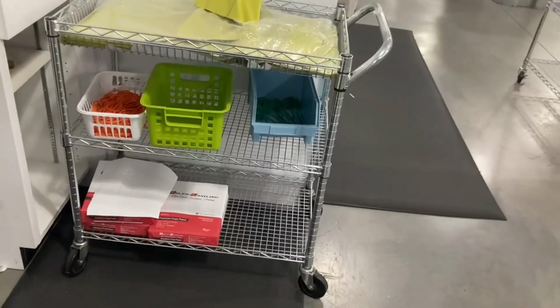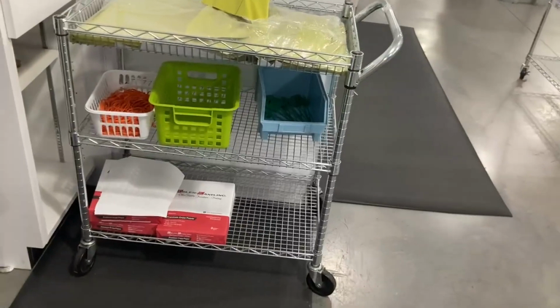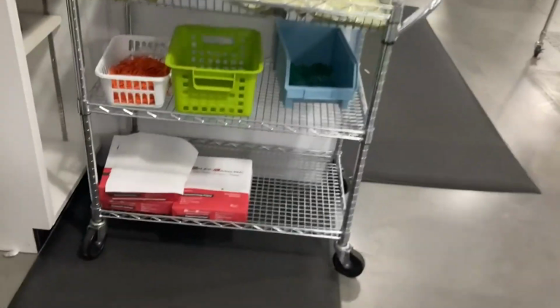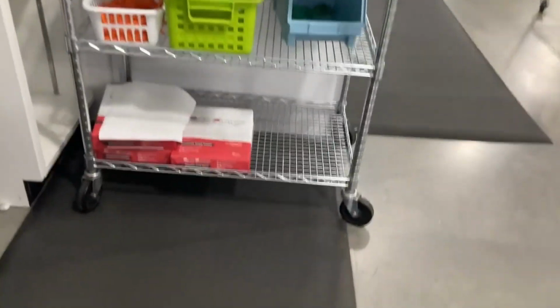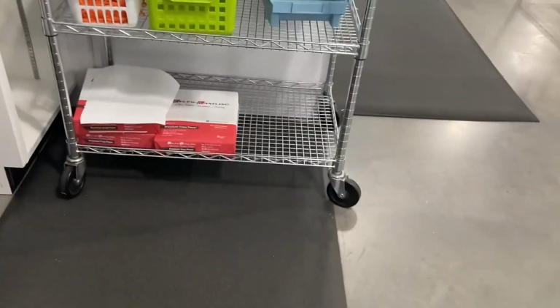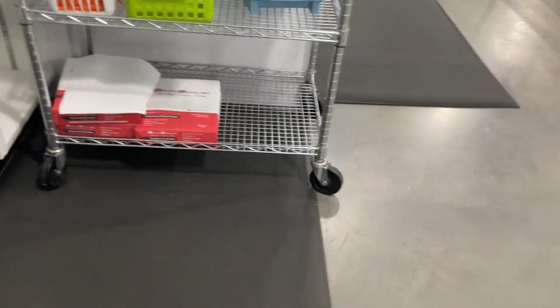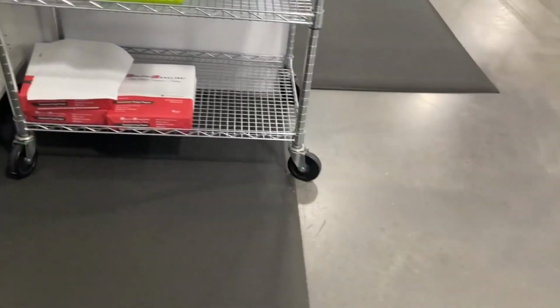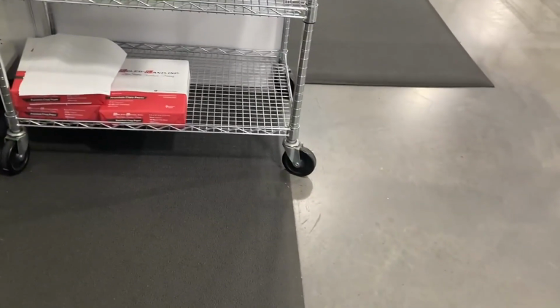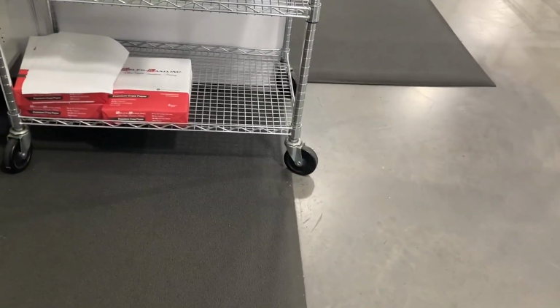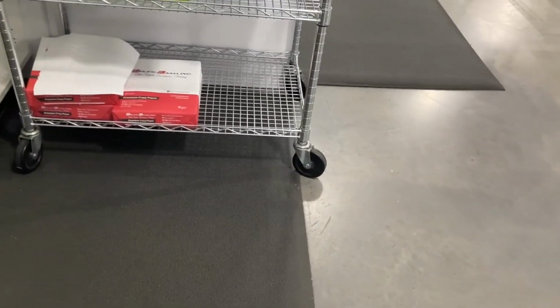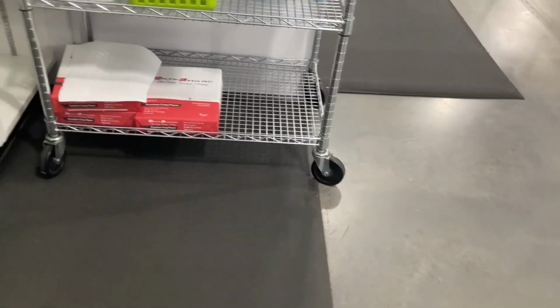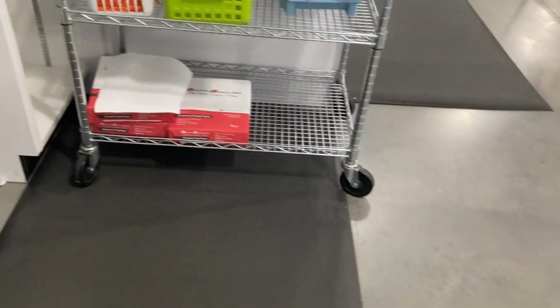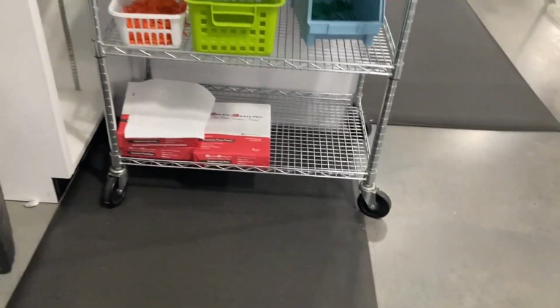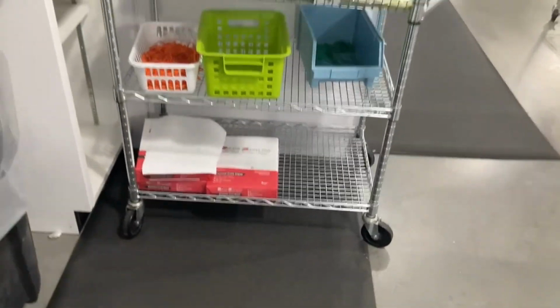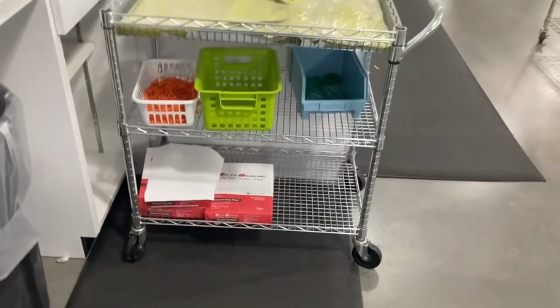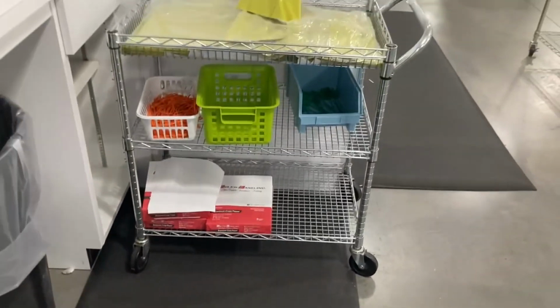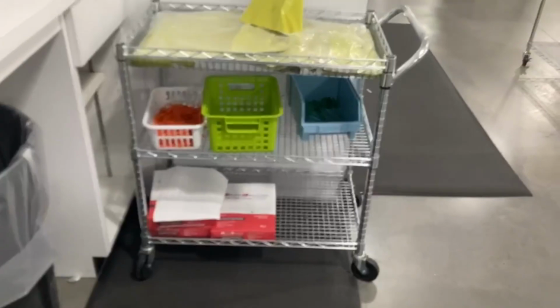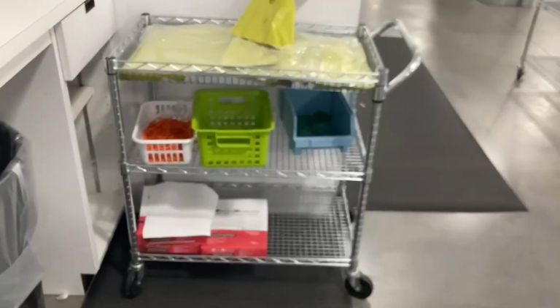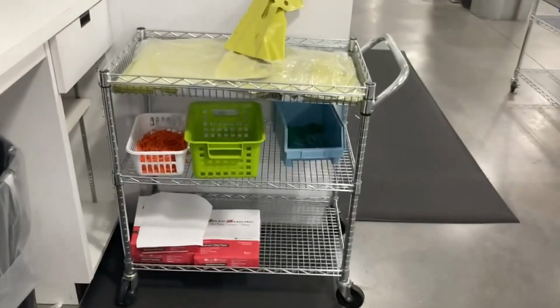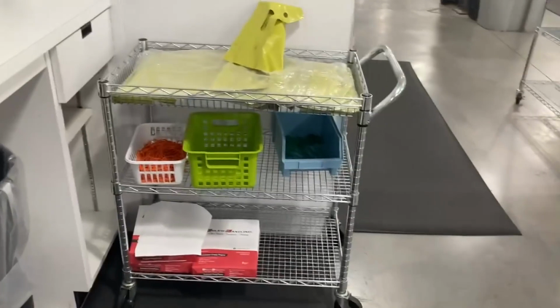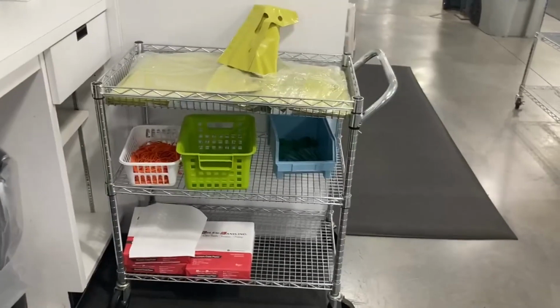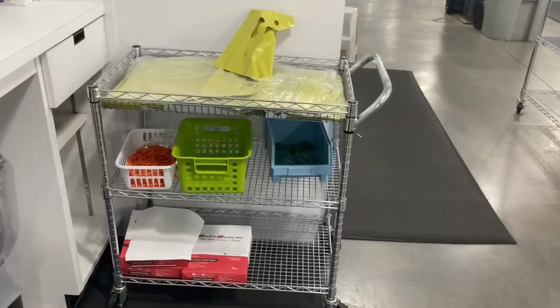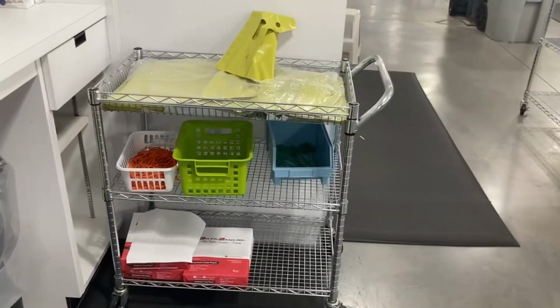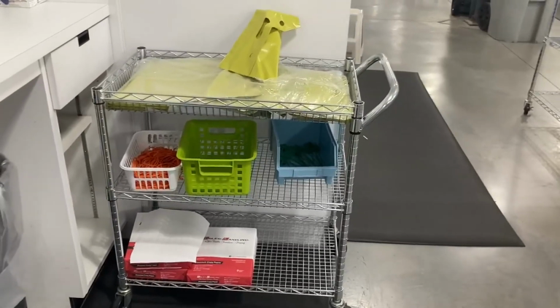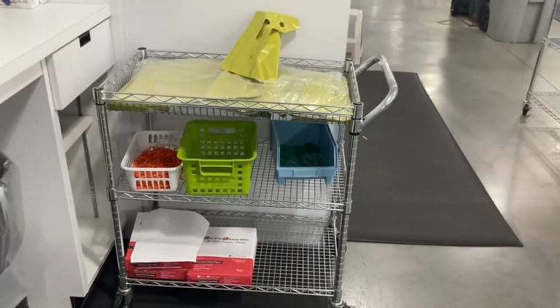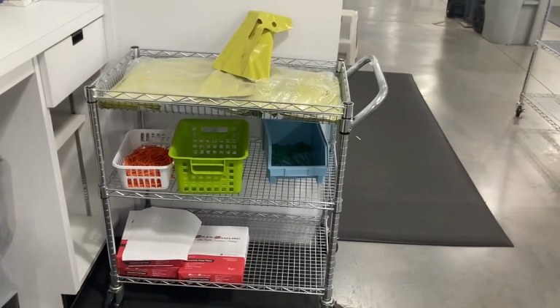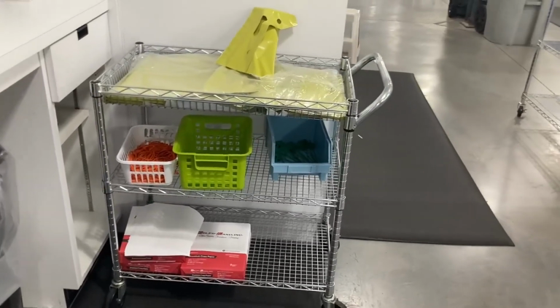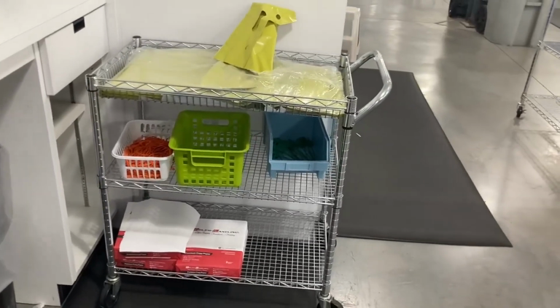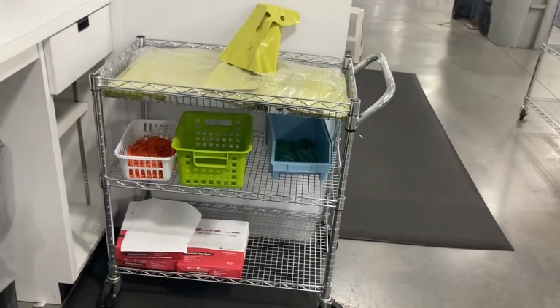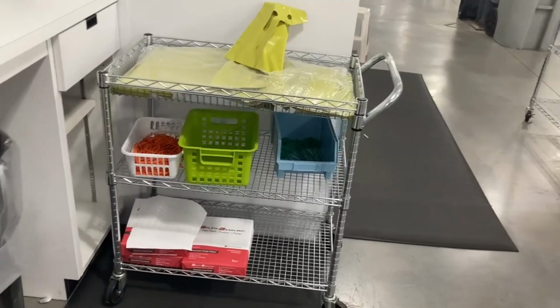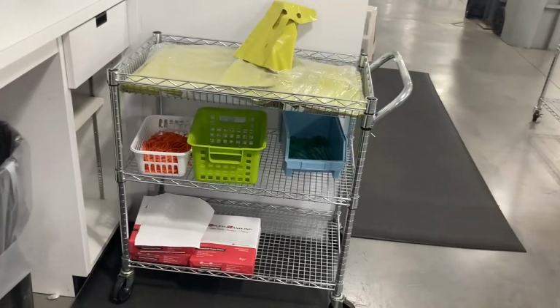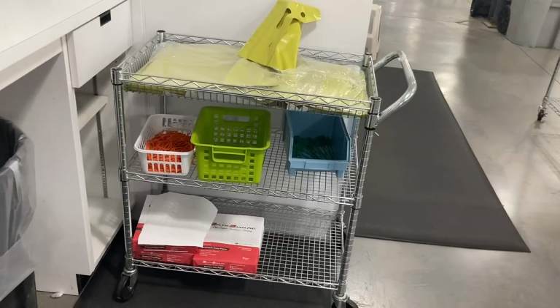They are commercial grade and will last — I don't even know how long. We've had these for years and years and they've gotten lots and lots of use. We use them for a lot more things than just this, and we have more than one of them.